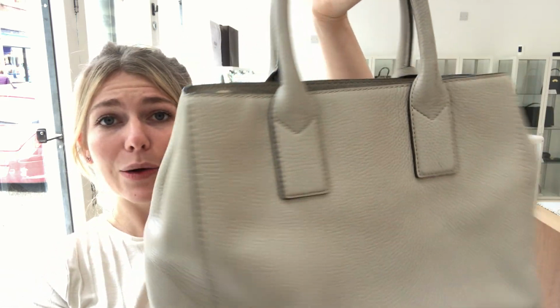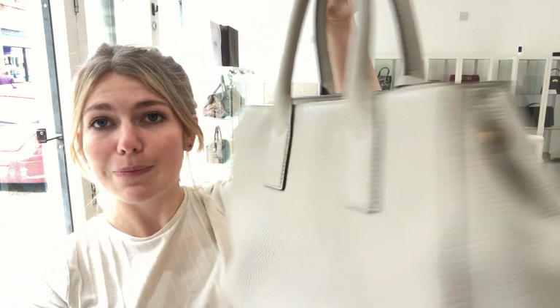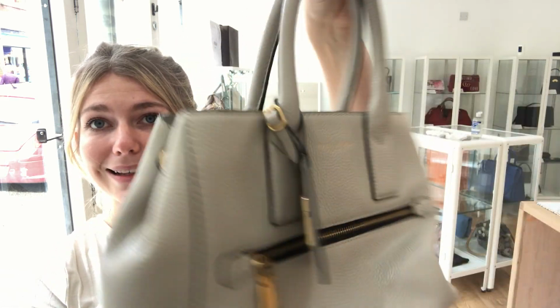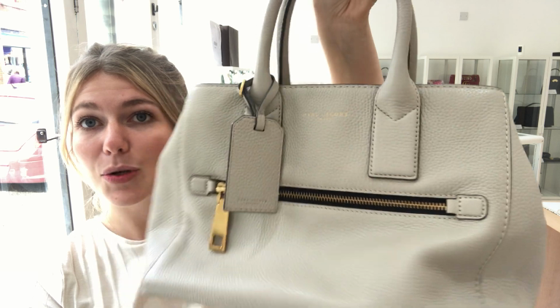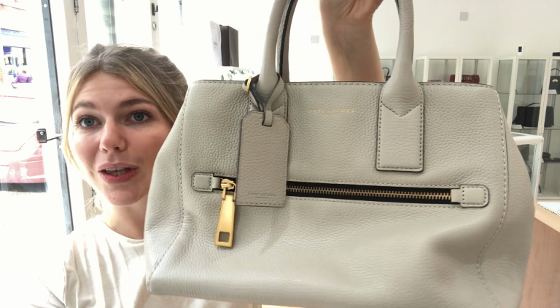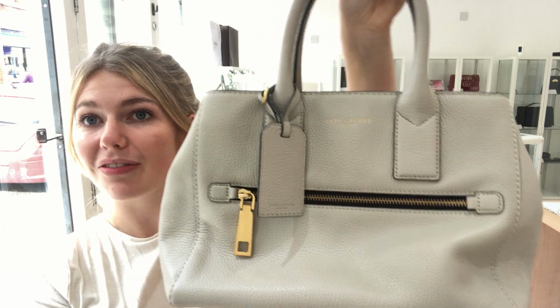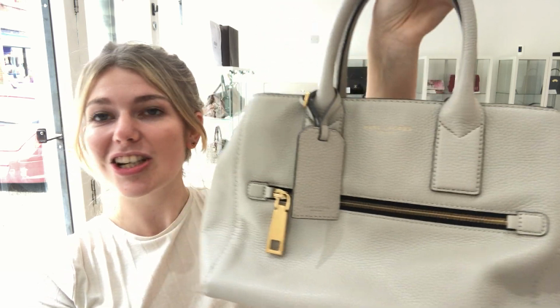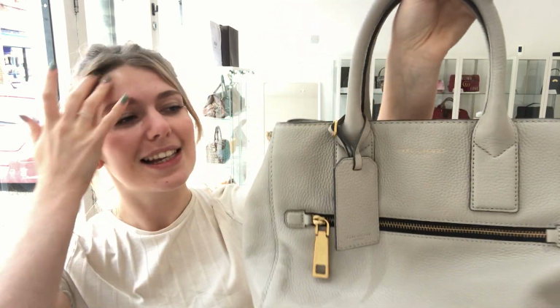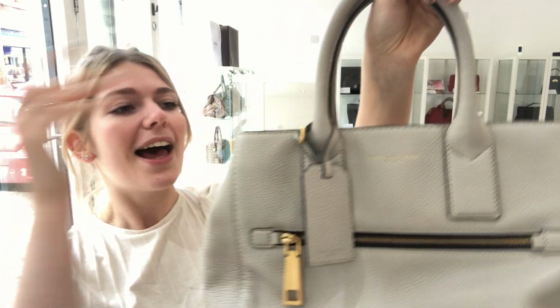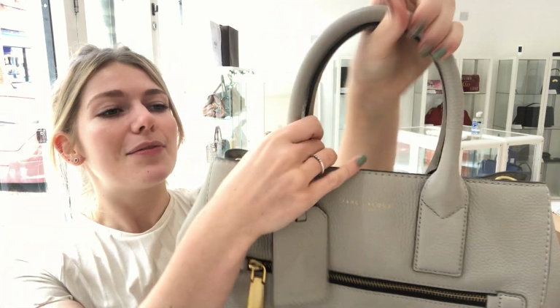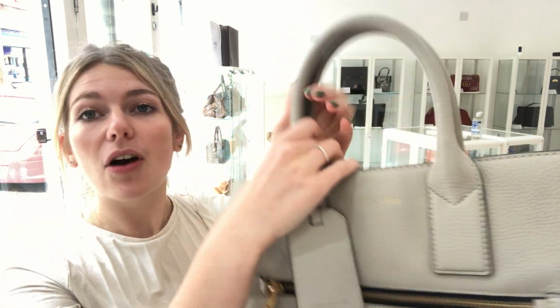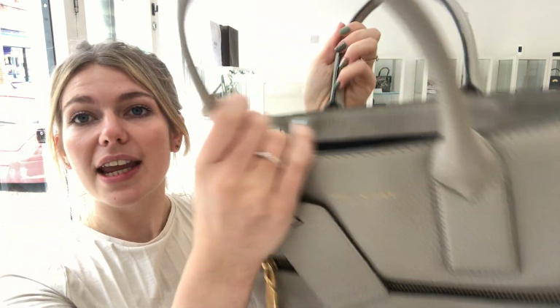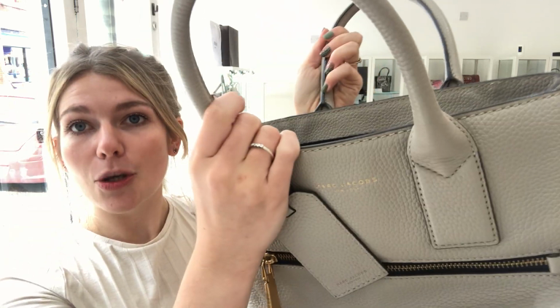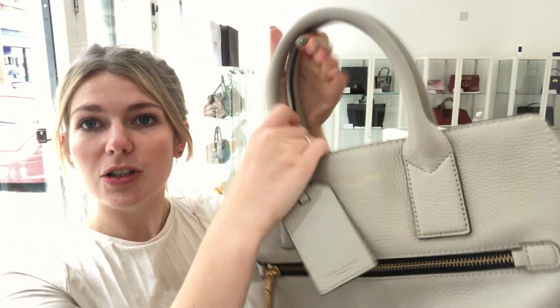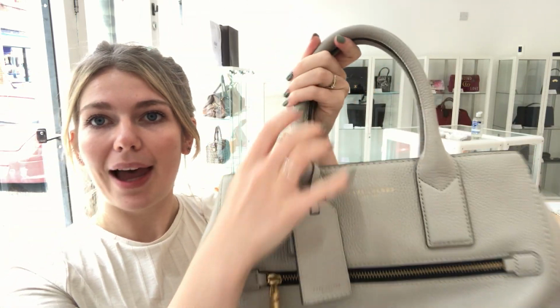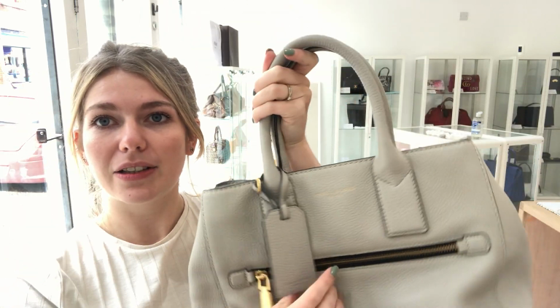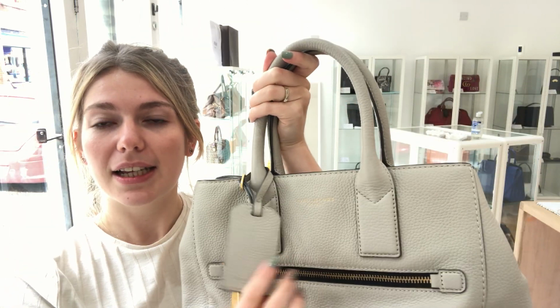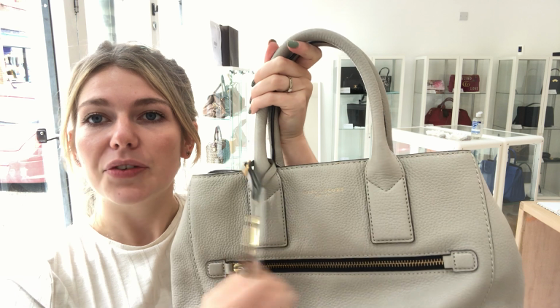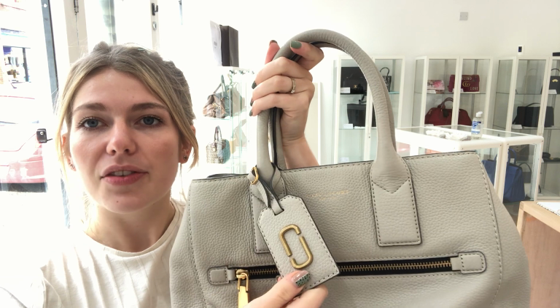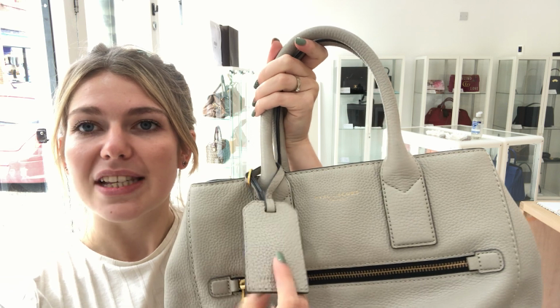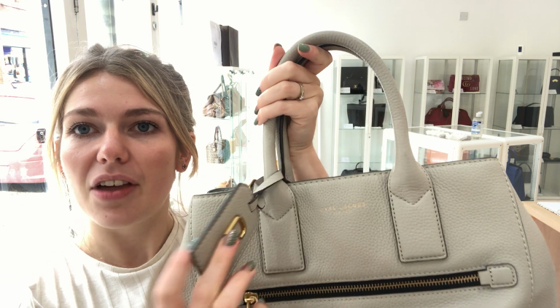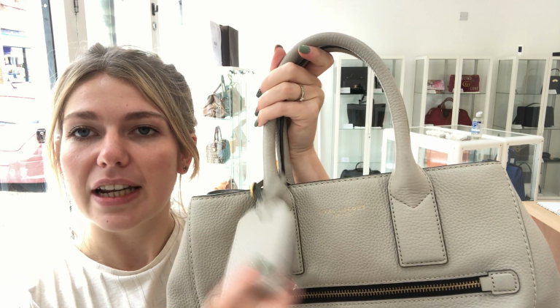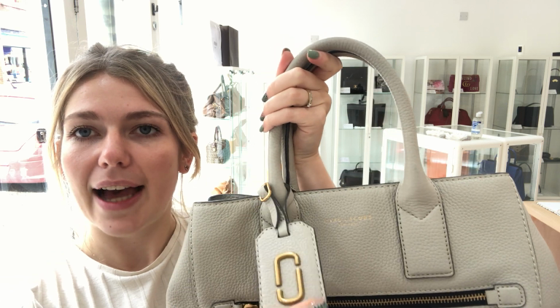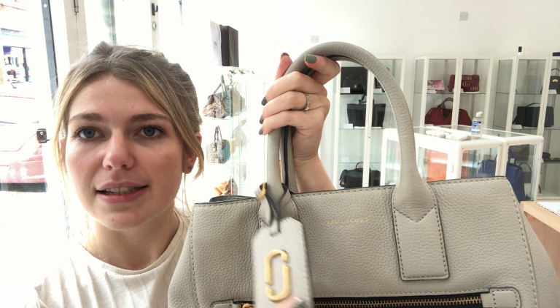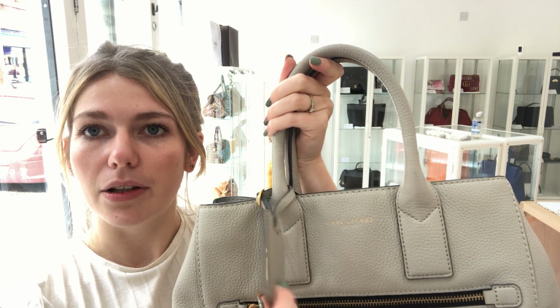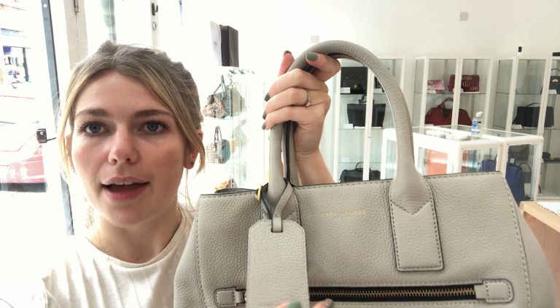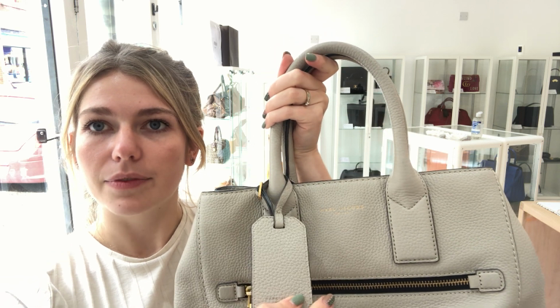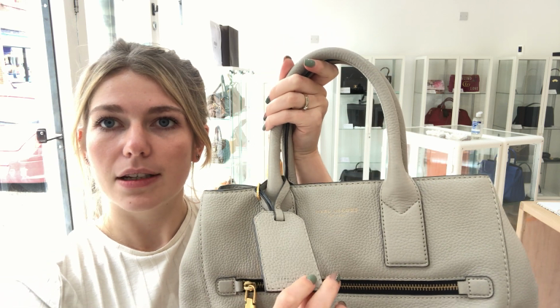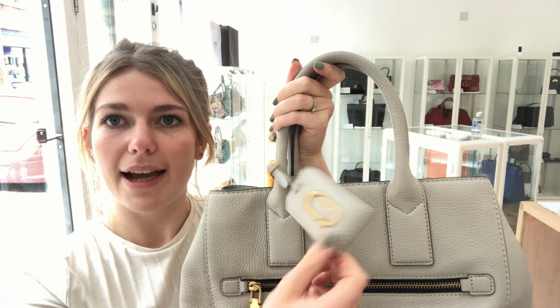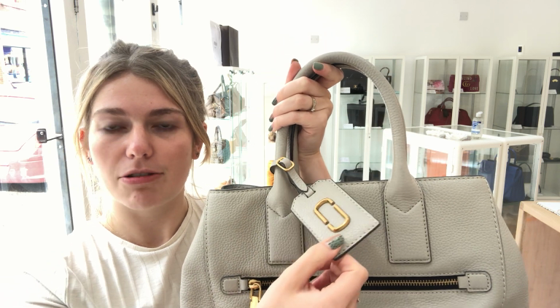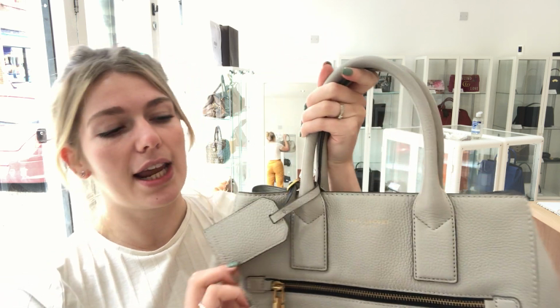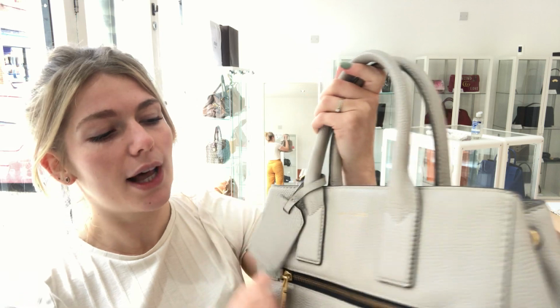Really gorgeous bag. So I'll talk you through the features. You've got the double top handles and you've got this leather luggage tag style accessory on here as well.